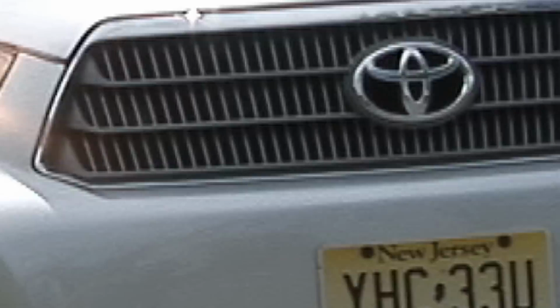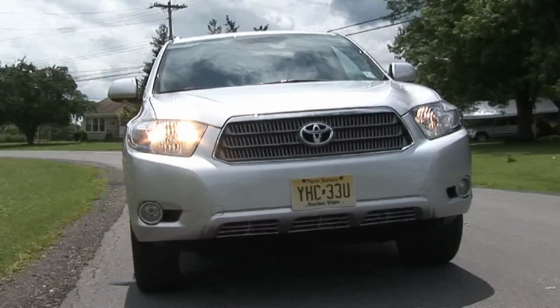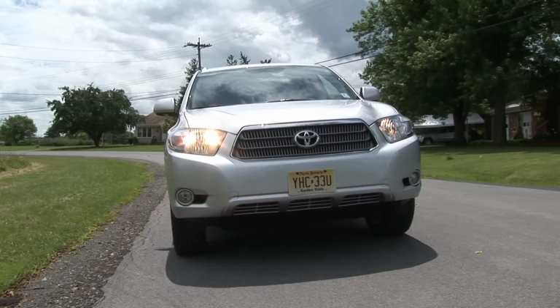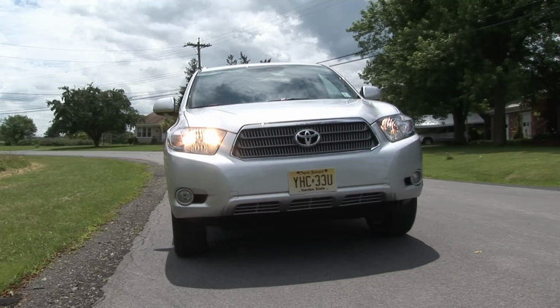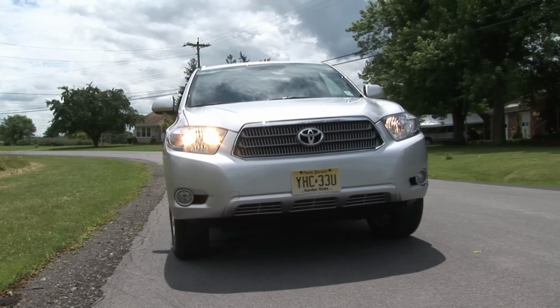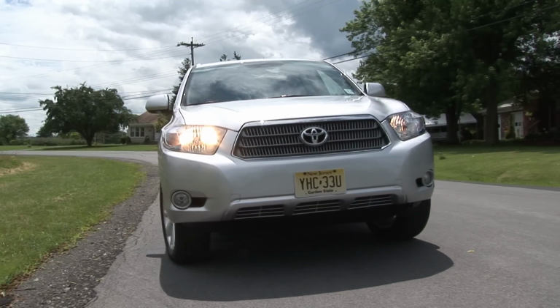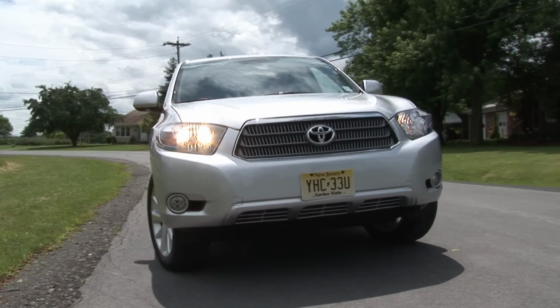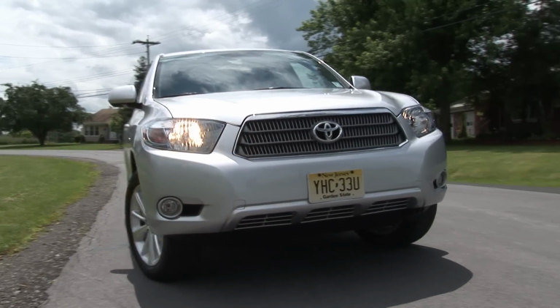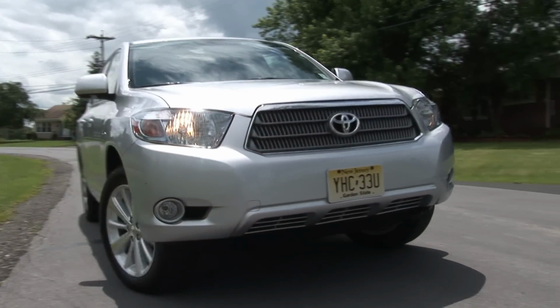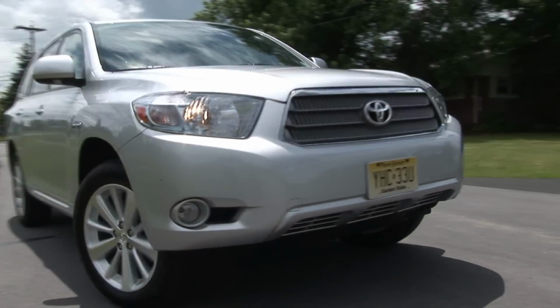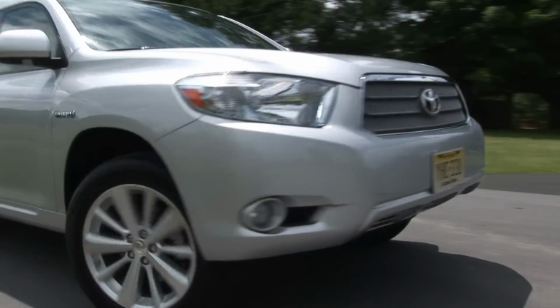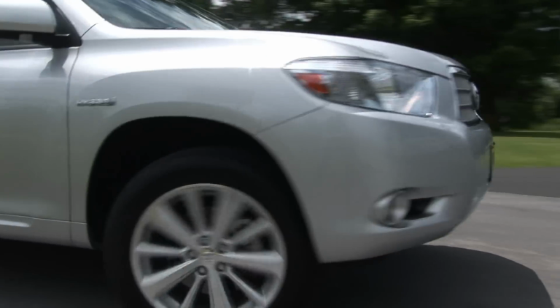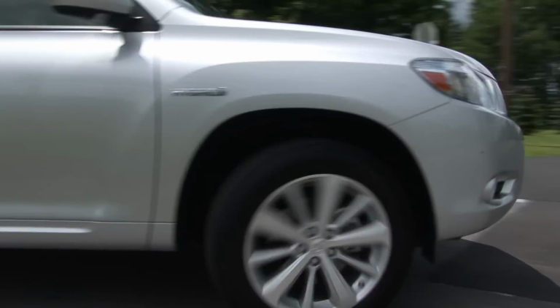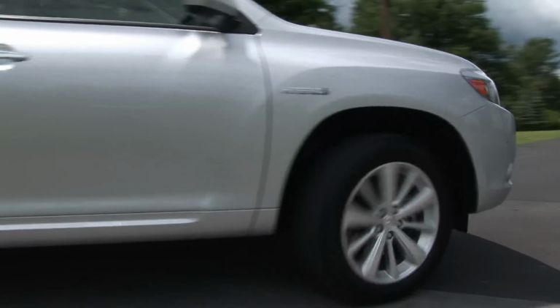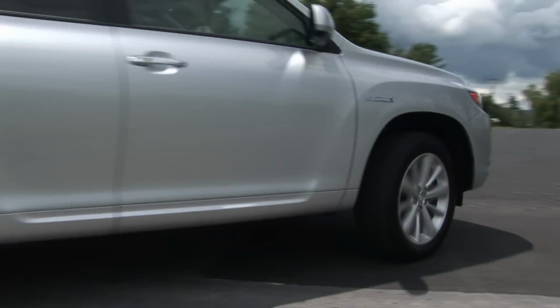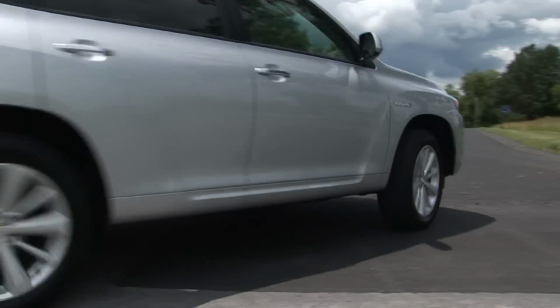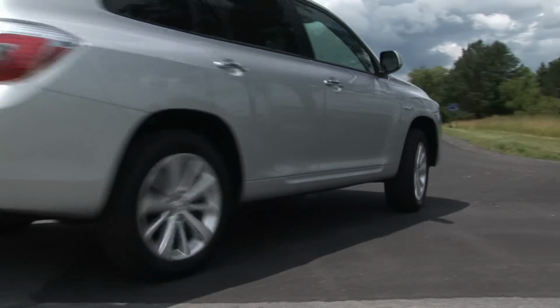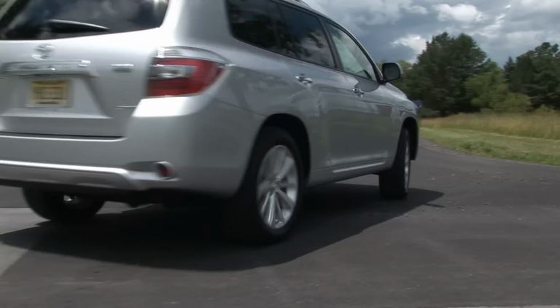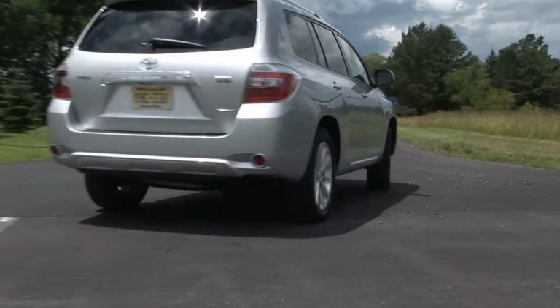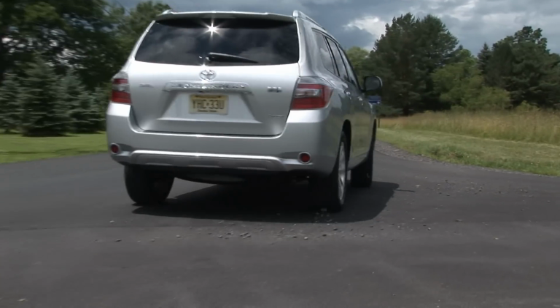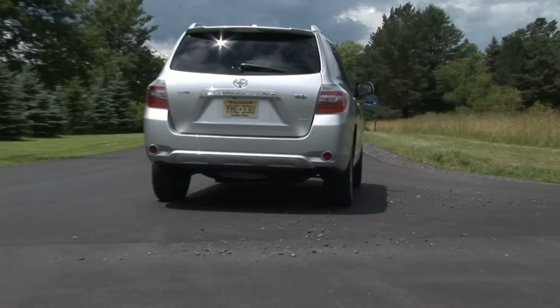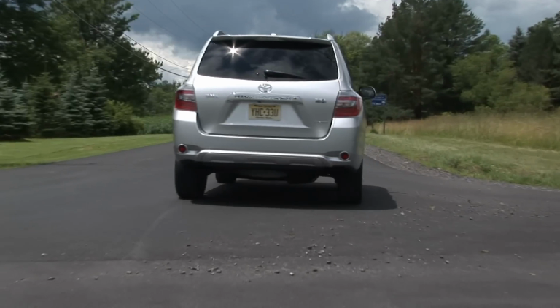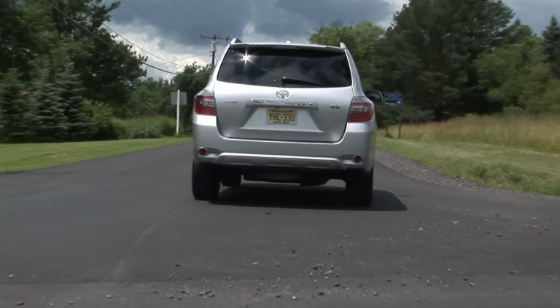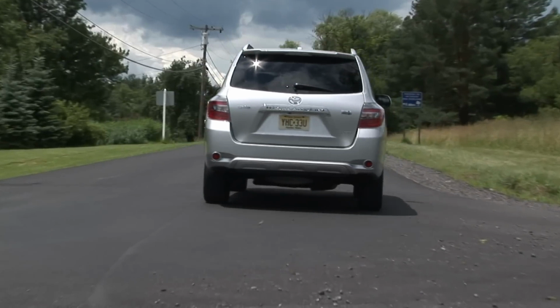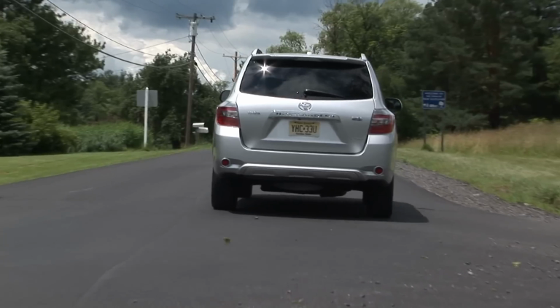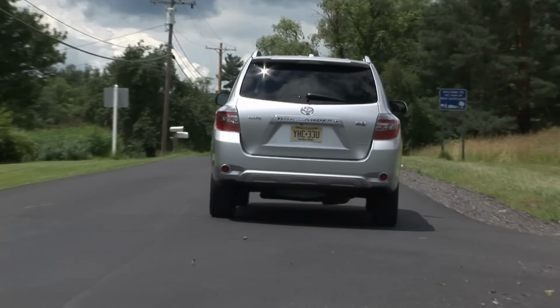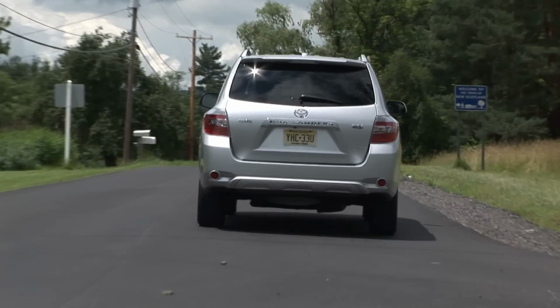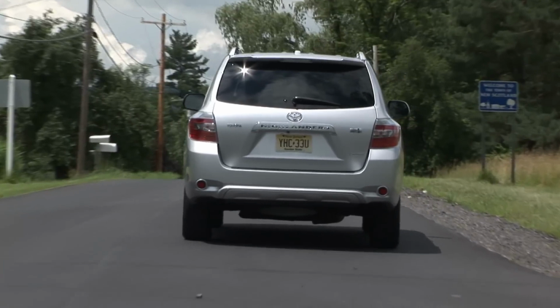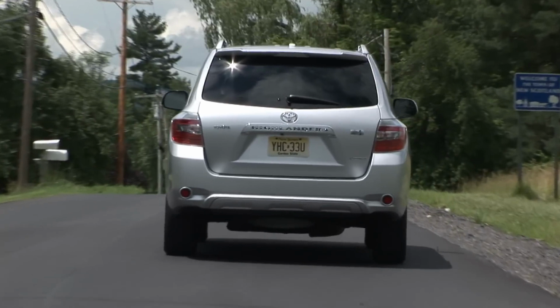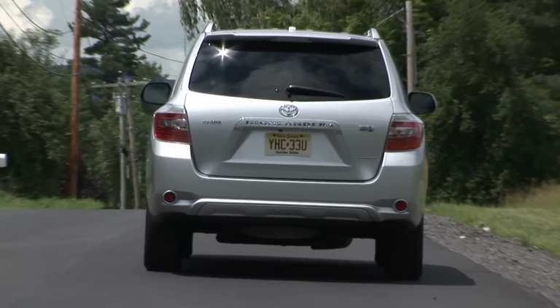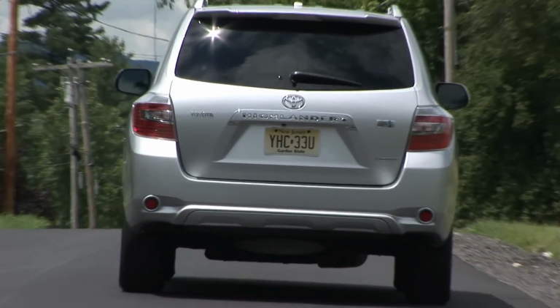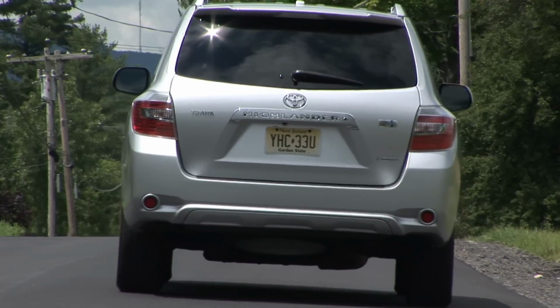That's why this Highlander feels so good from behind the wheel. There's no hybrid wheeziness — it moves along effortlessly with pleasing acceleration.